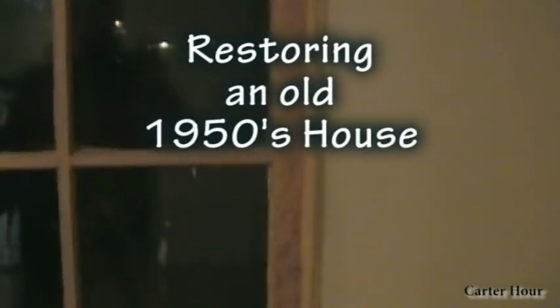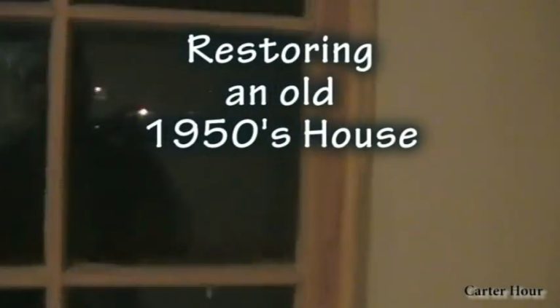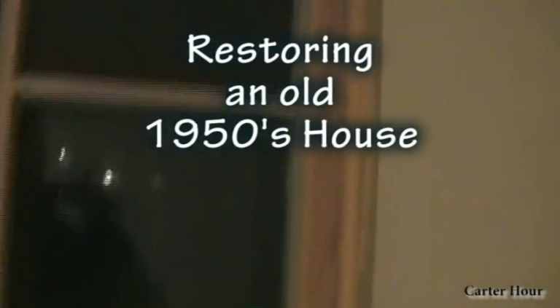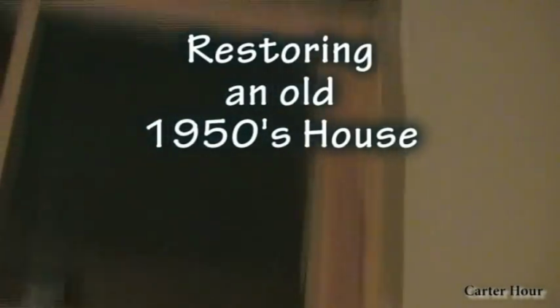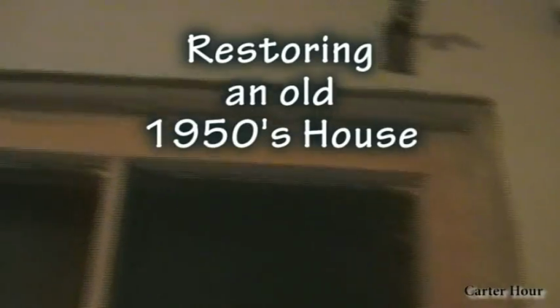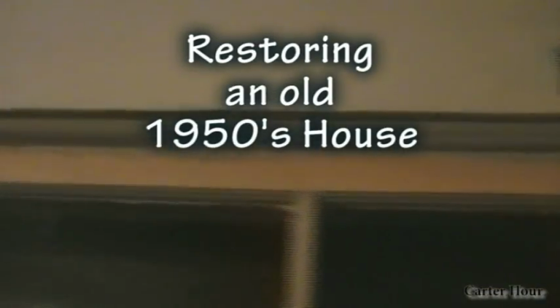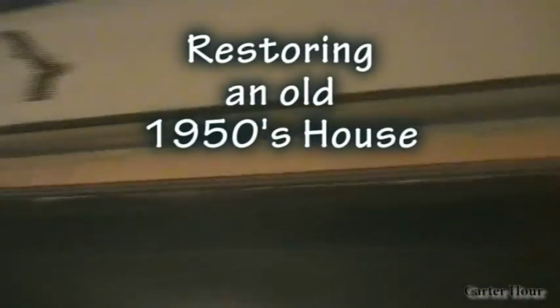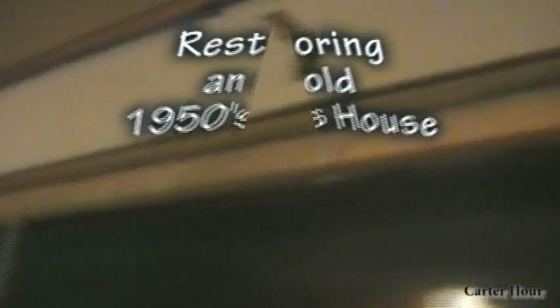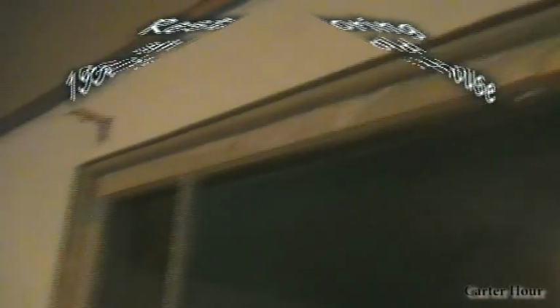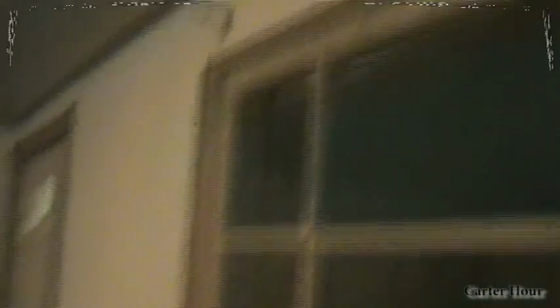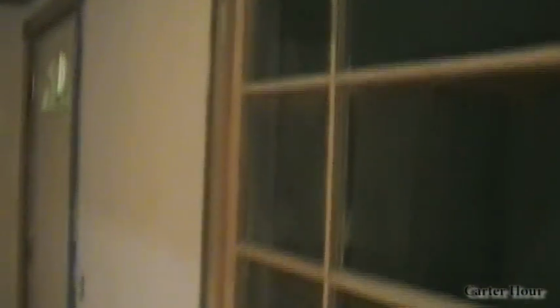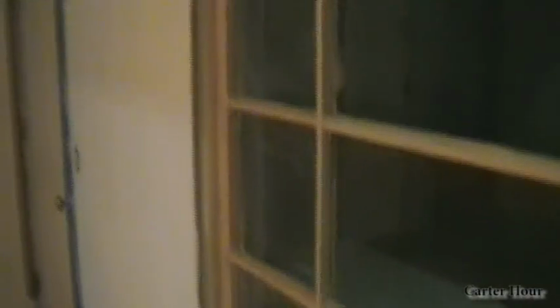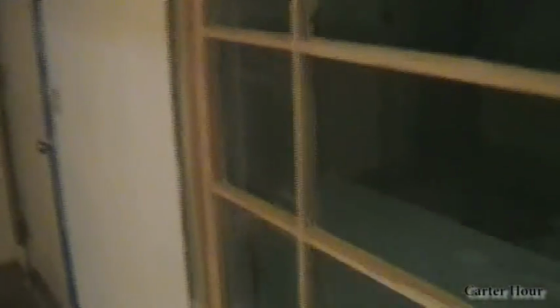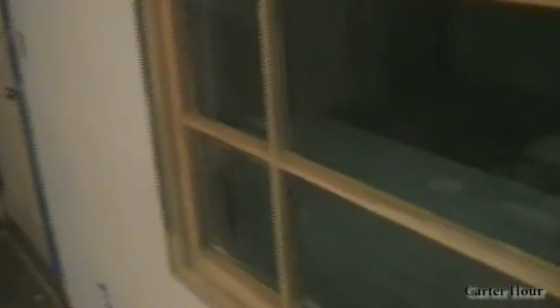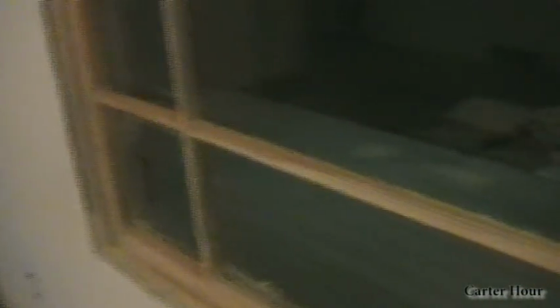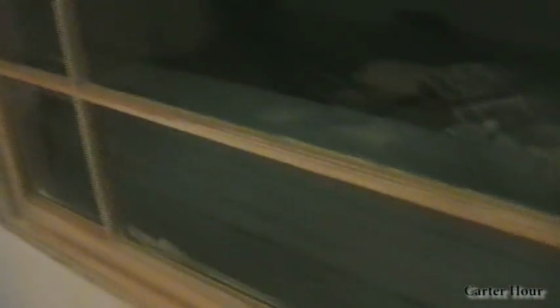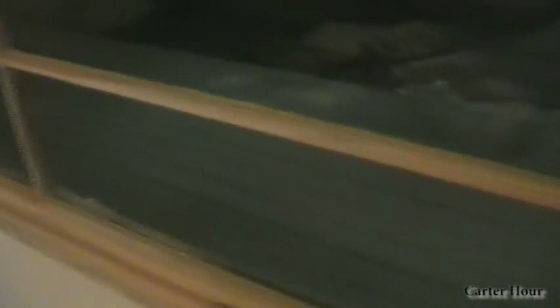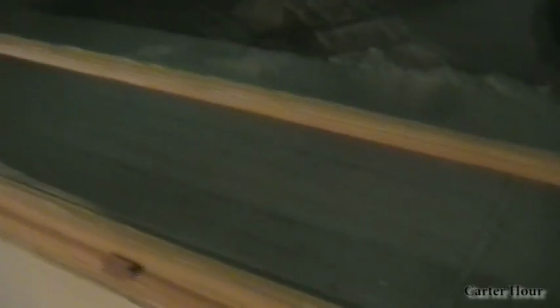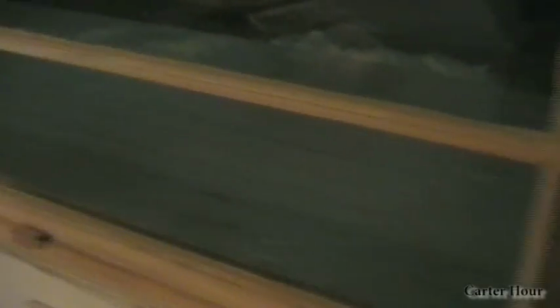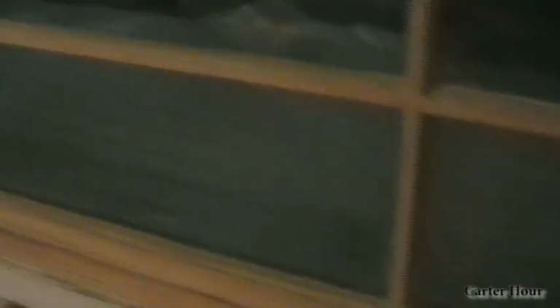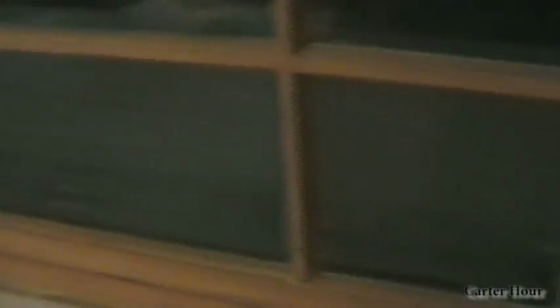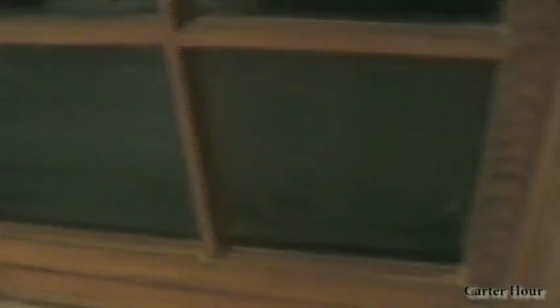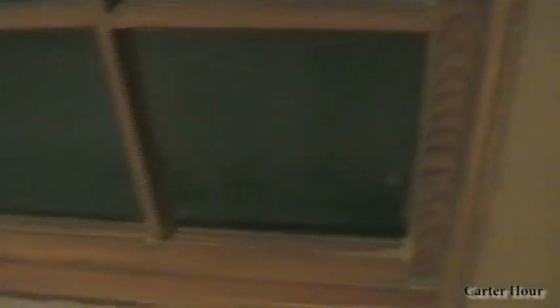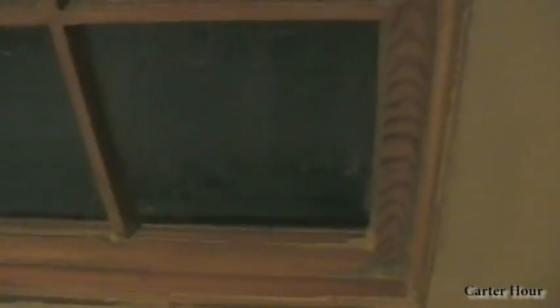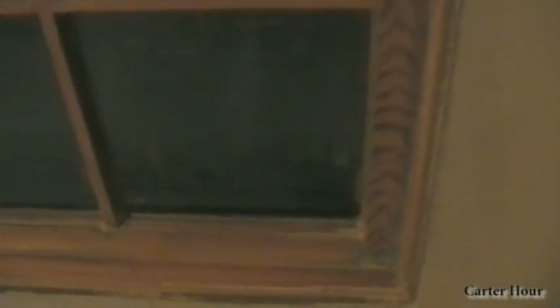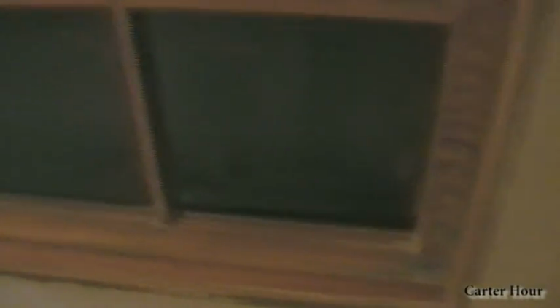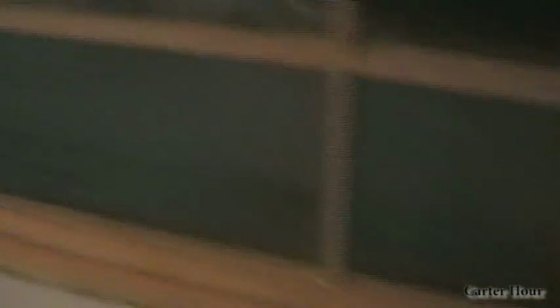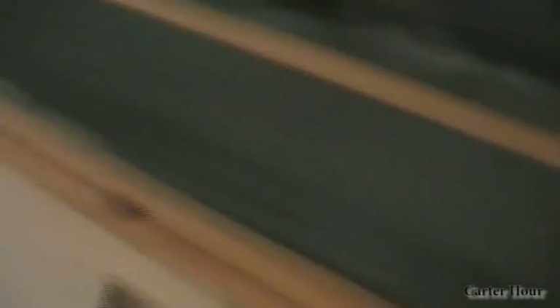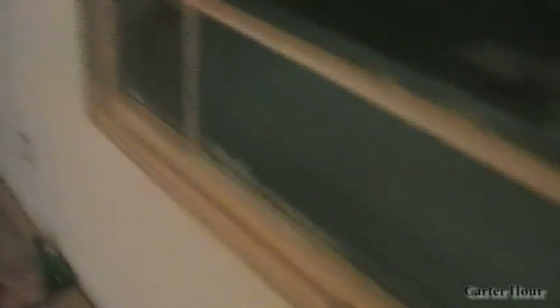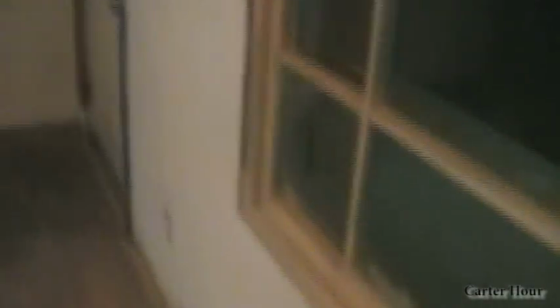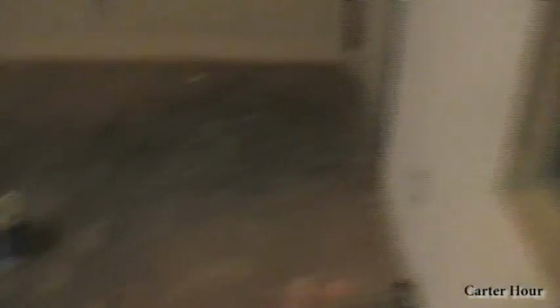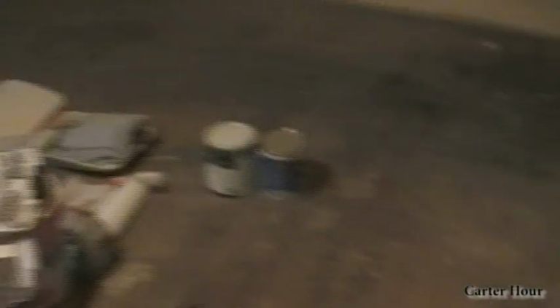I'm in the middle of restoring the window back to the 1950s type situation. Just trying to get all like the 1,700 layers of paint off.